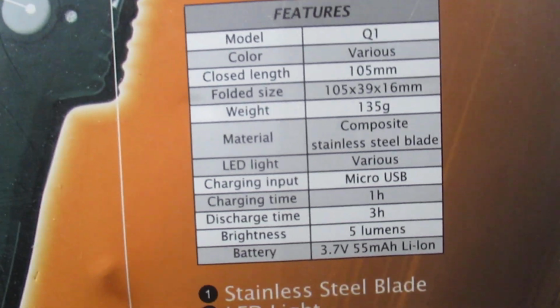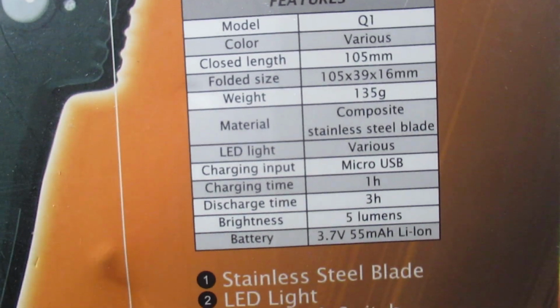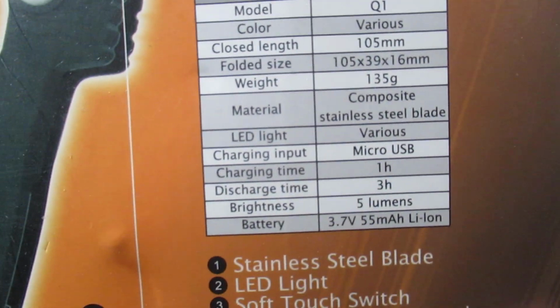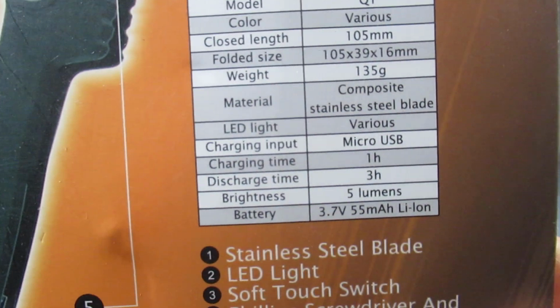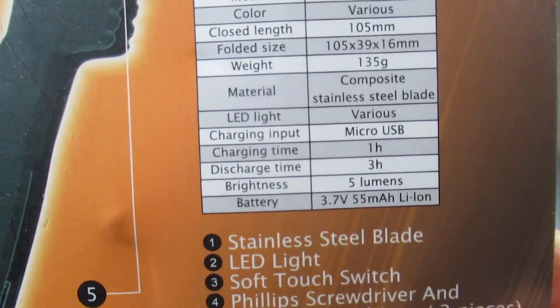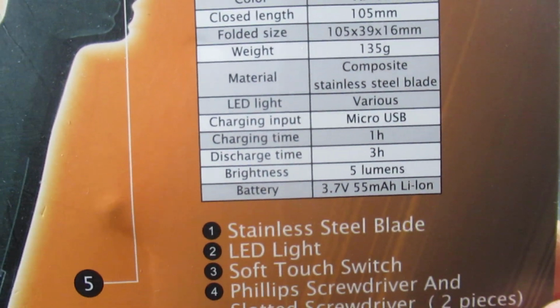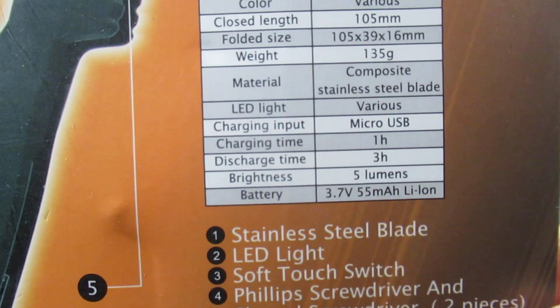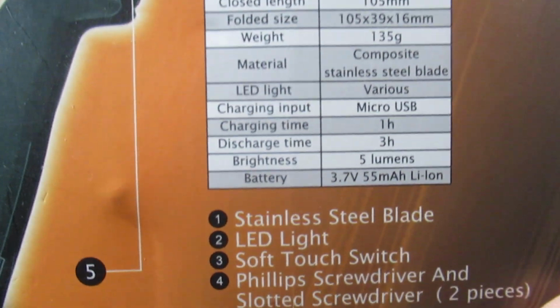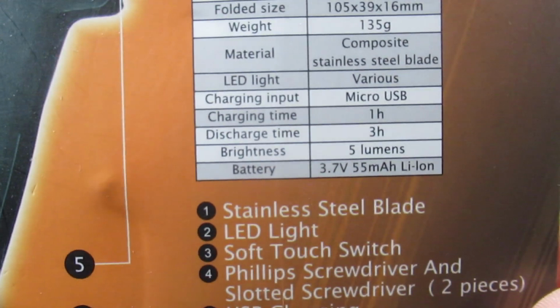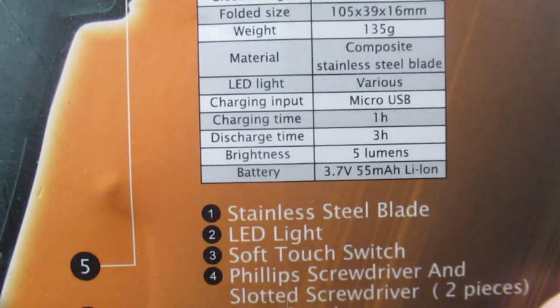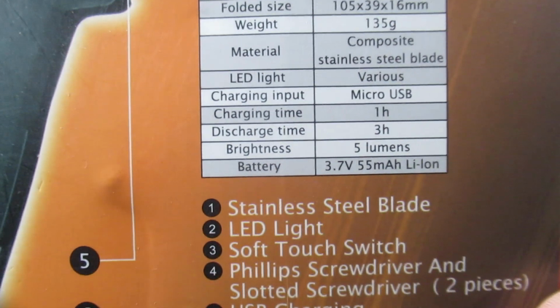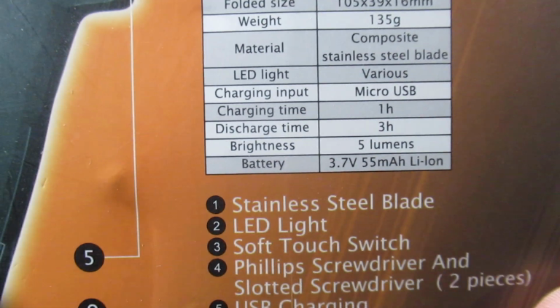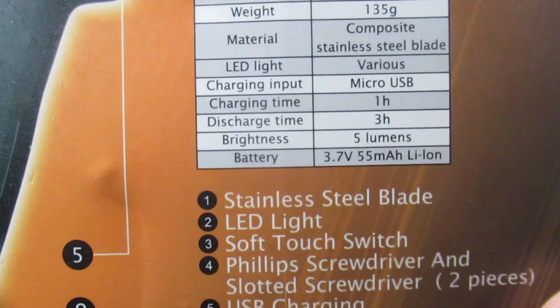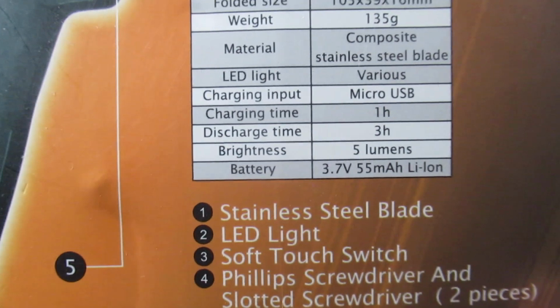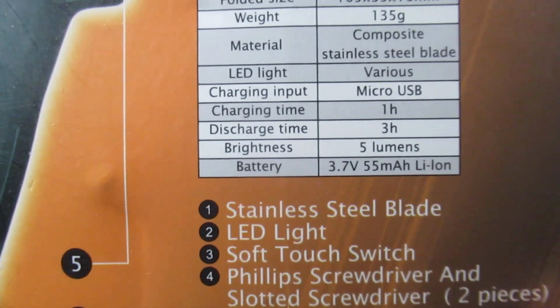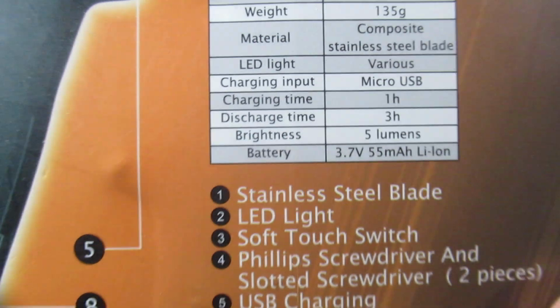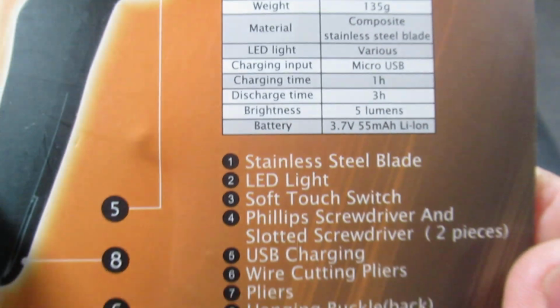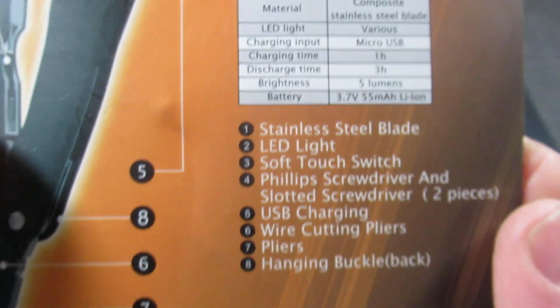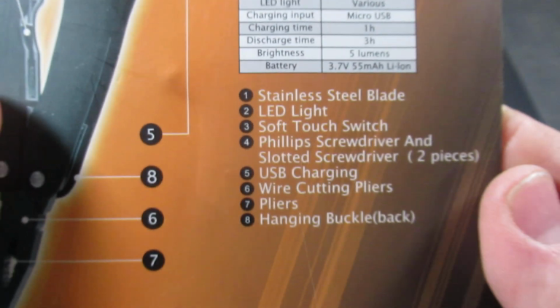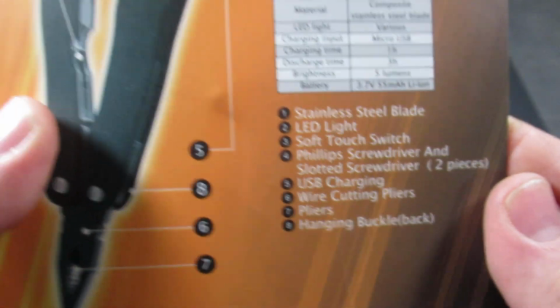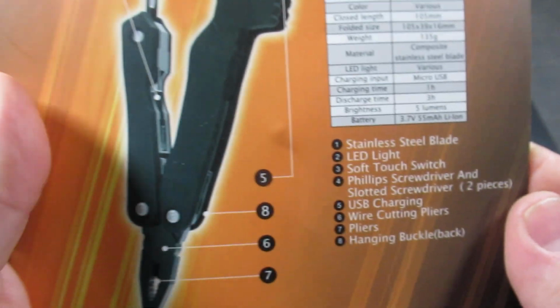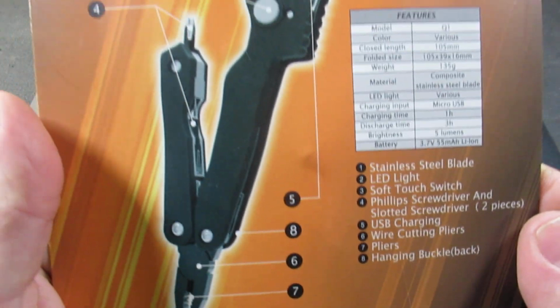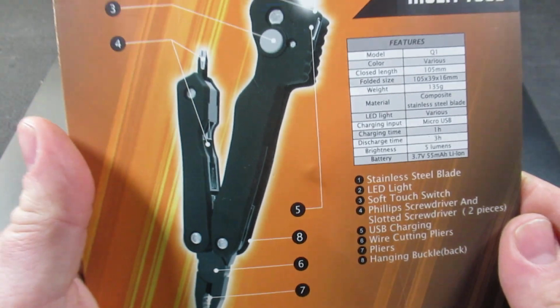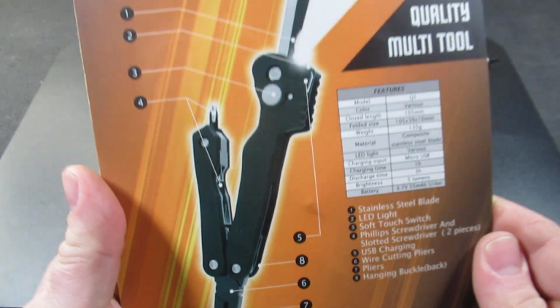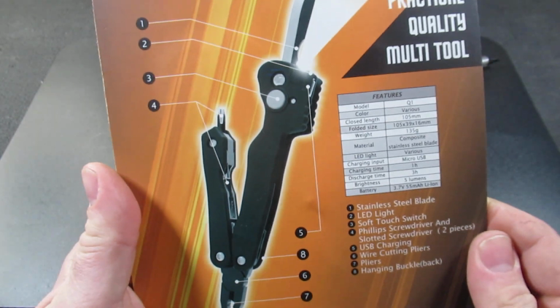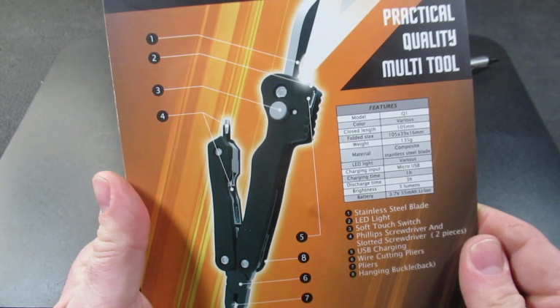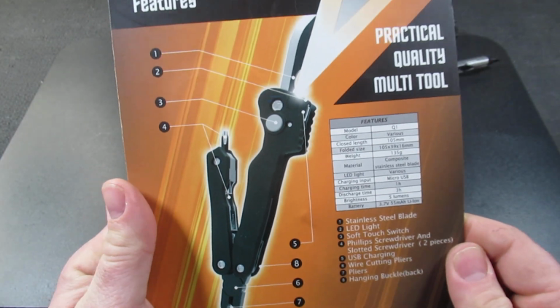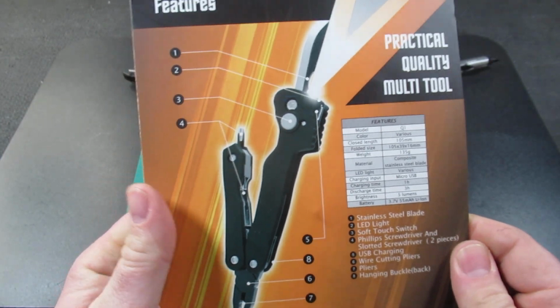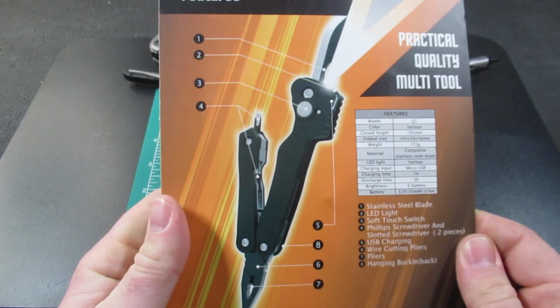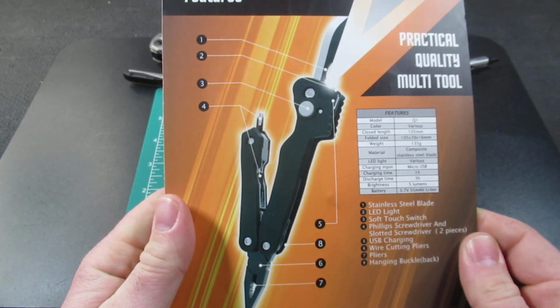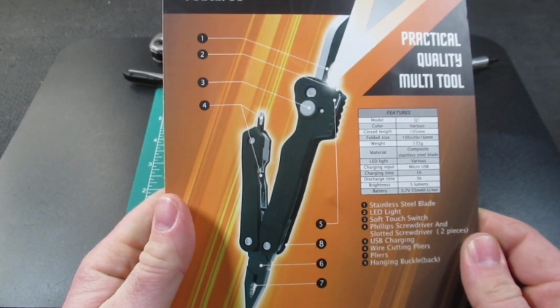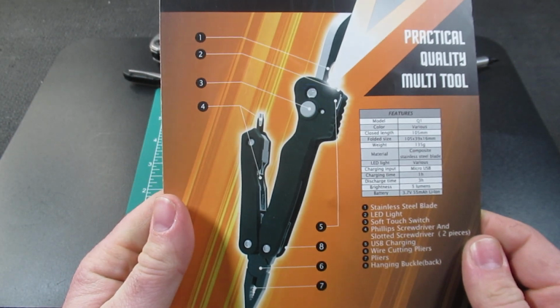The packaging lists the specs as micro USB charging, one-hour charge time, three-hour run time, five lumens for the flashlight, the battery type, and the full list of tool functions.